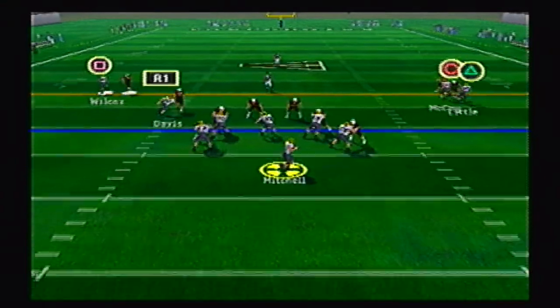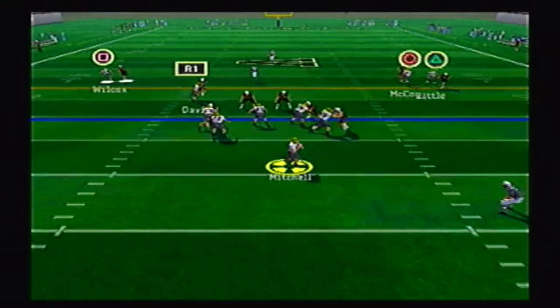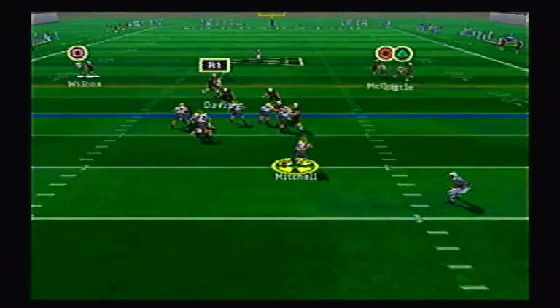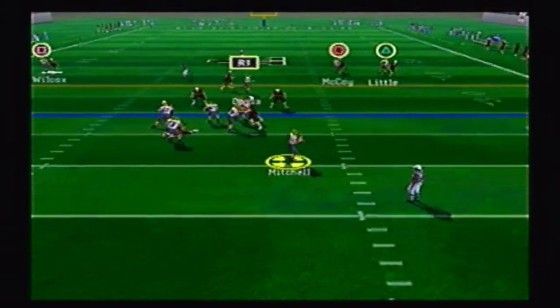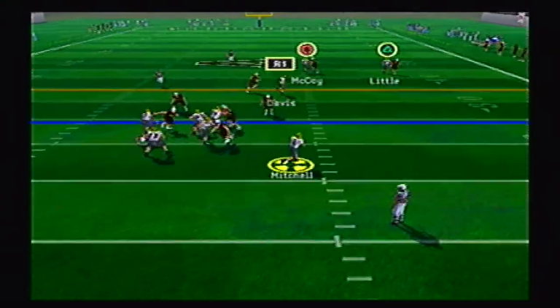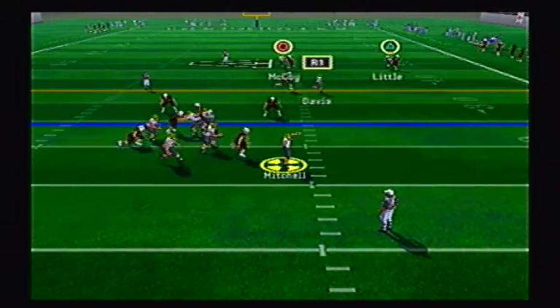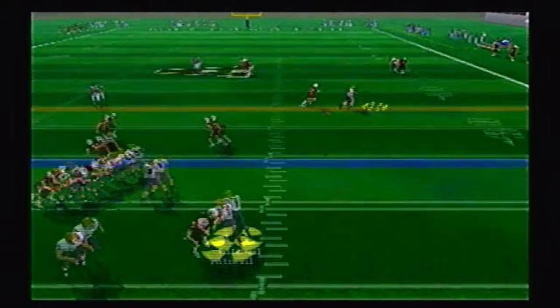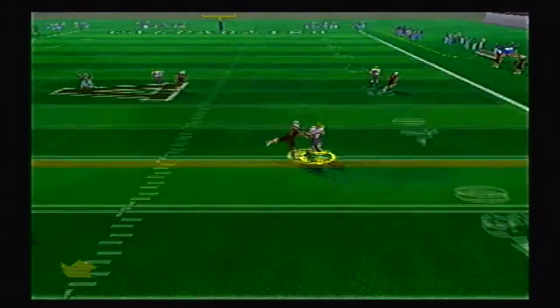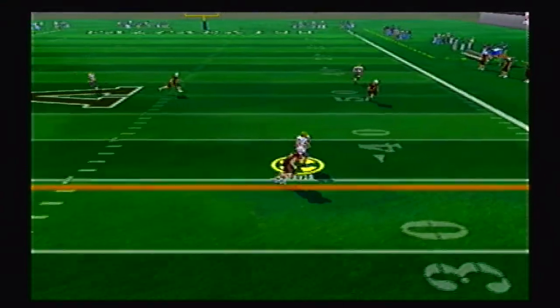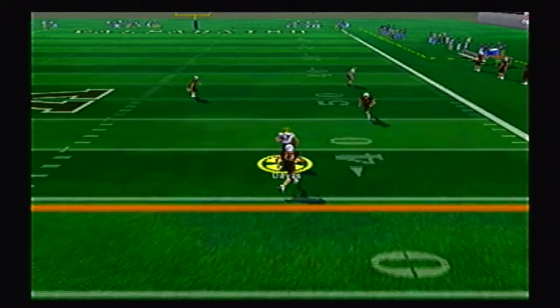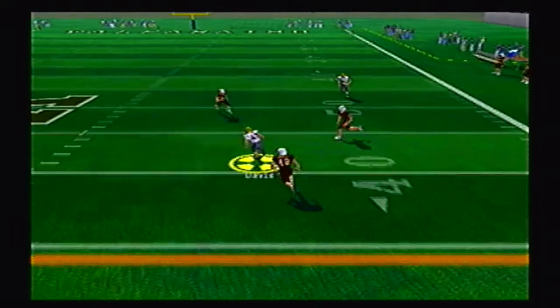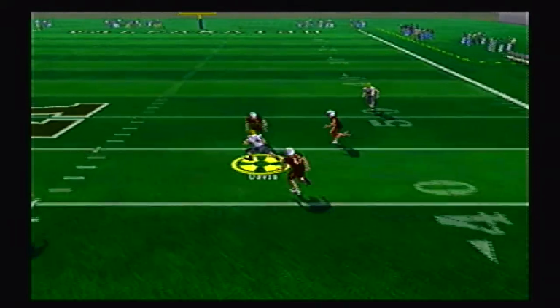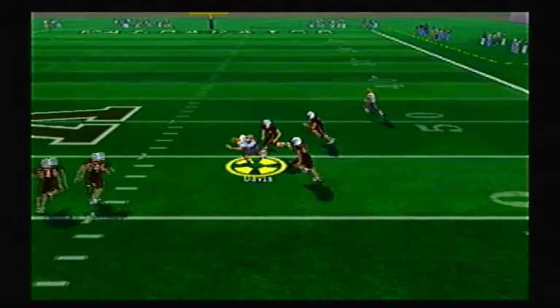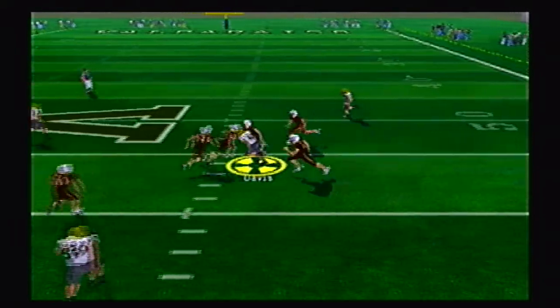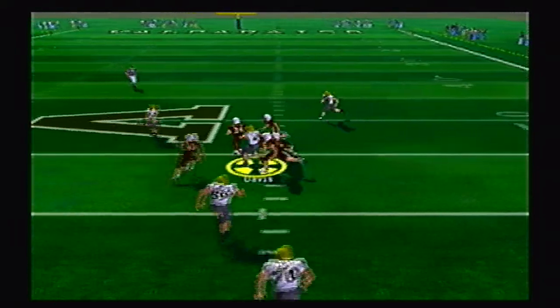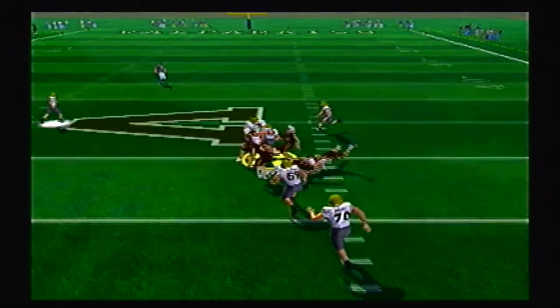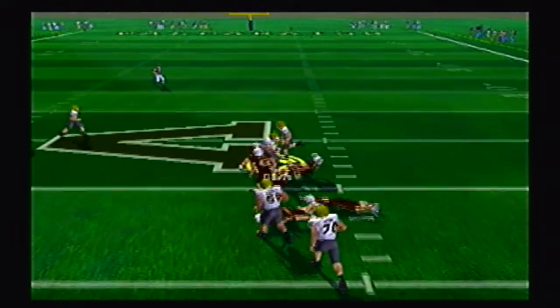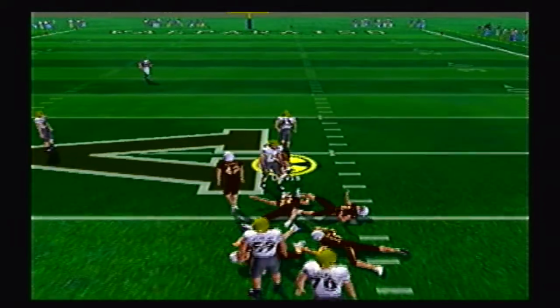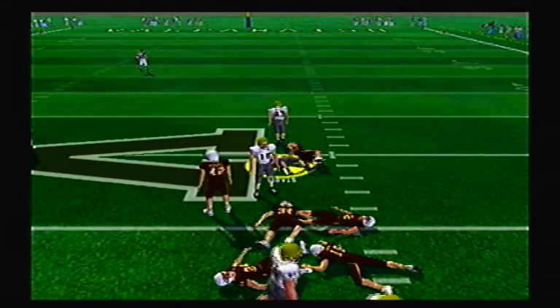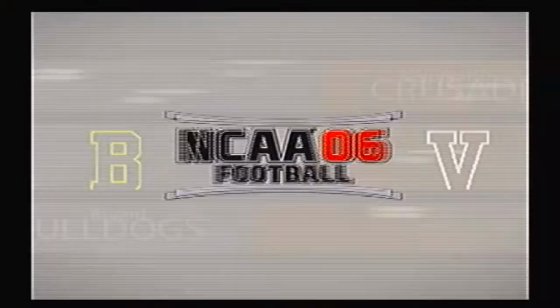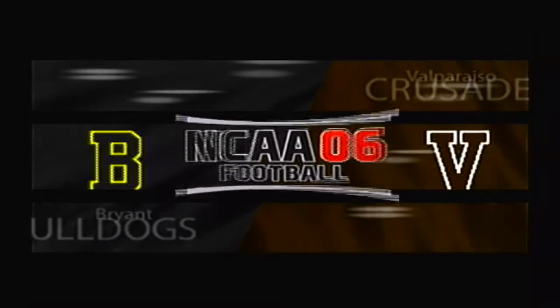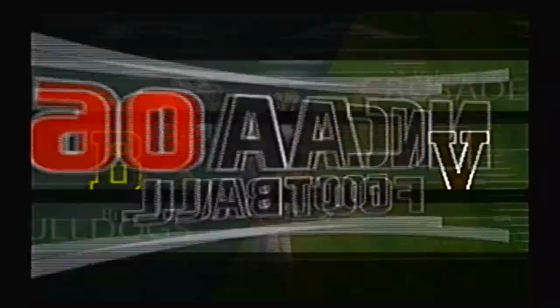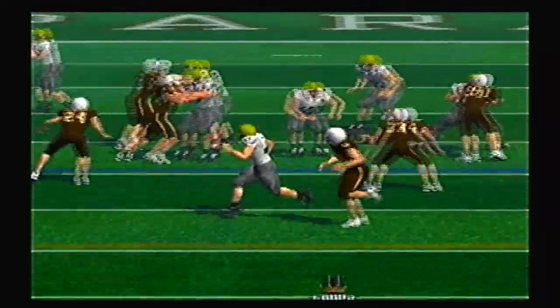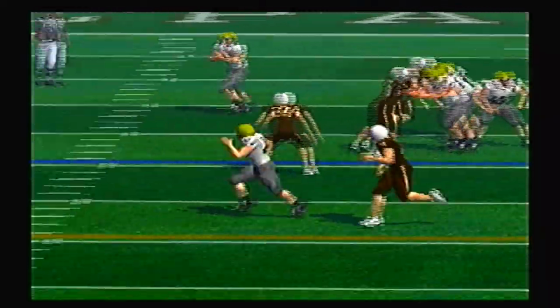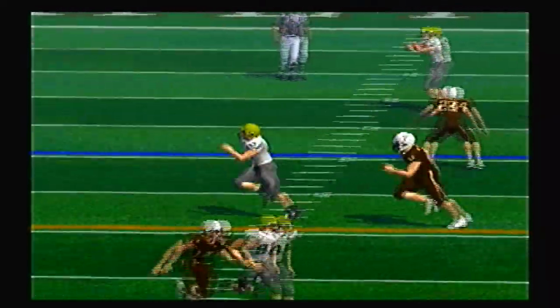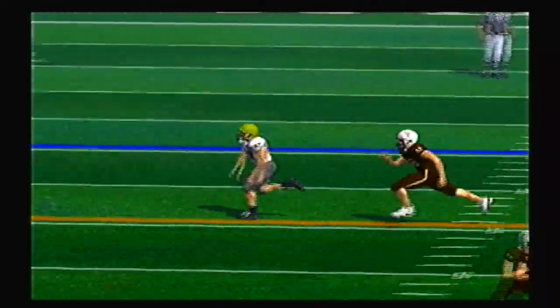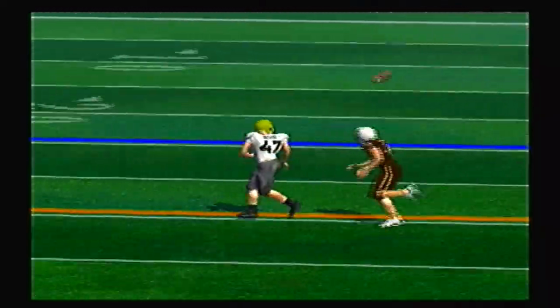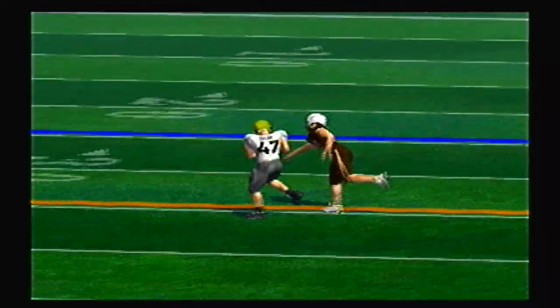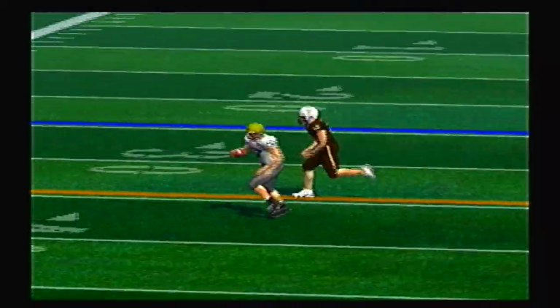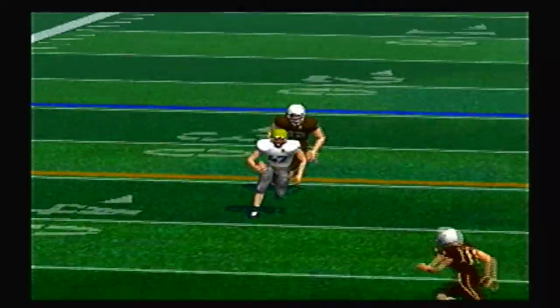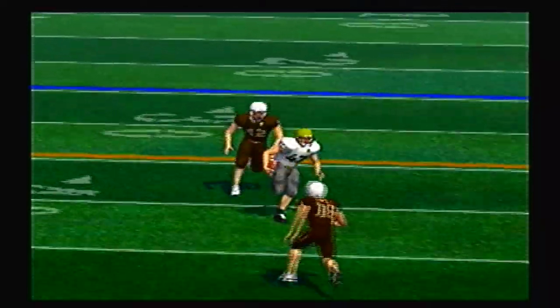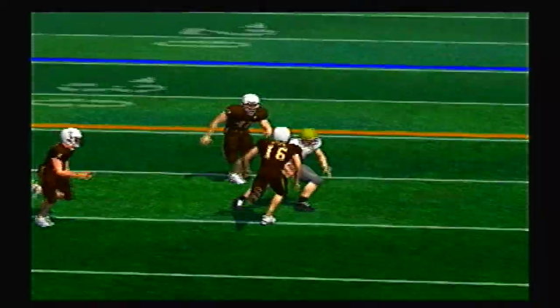Bryant on offense first. Mitchell rolling right, throwing right, and there is the back Davis with the catch up to the 47-yard line, breaking a couple tackles. Very powerful runner, and he showed it on that play.